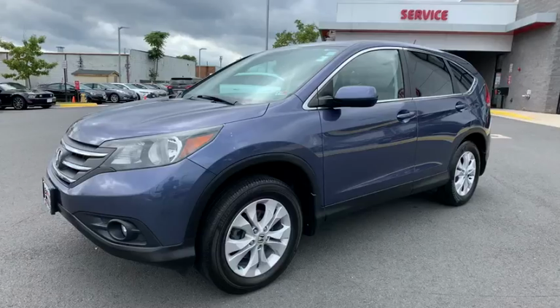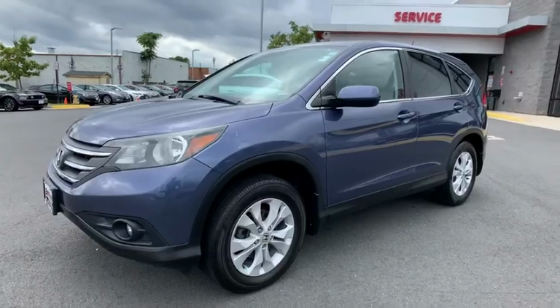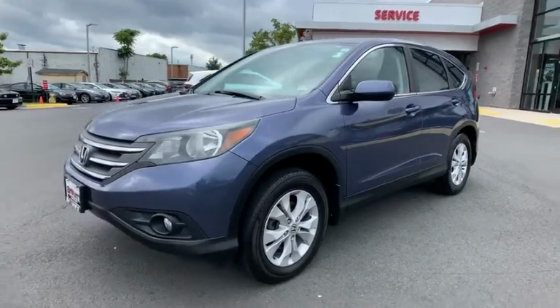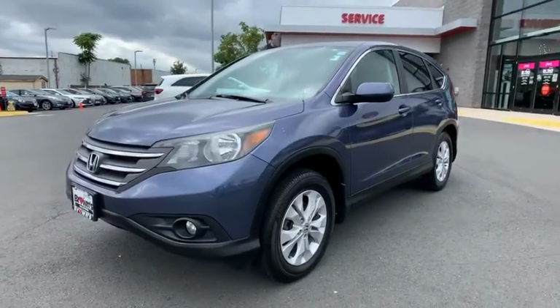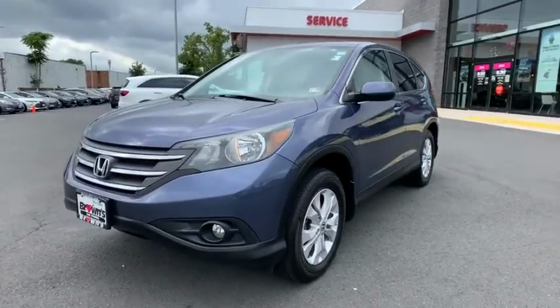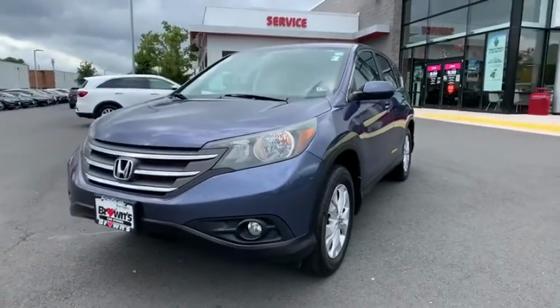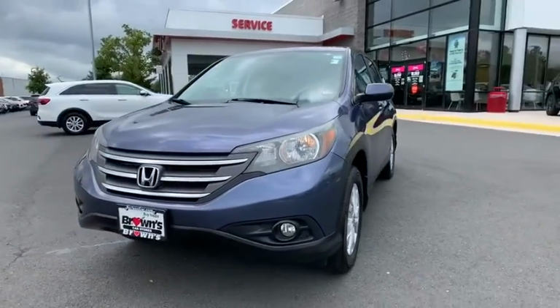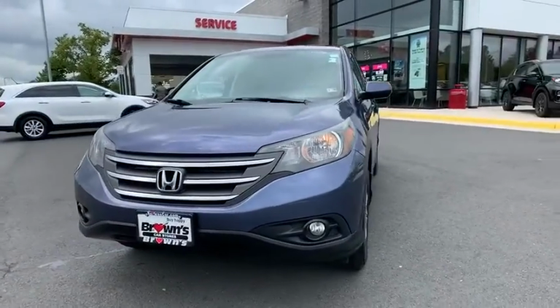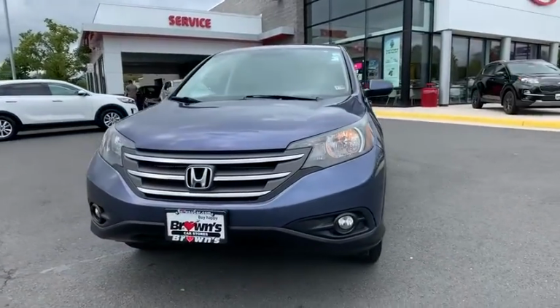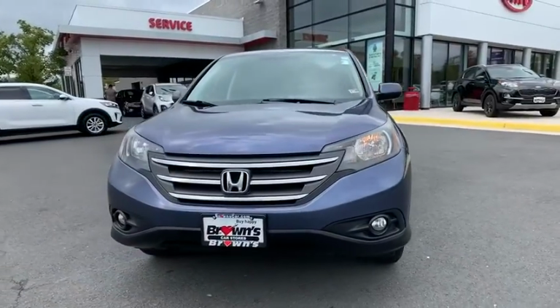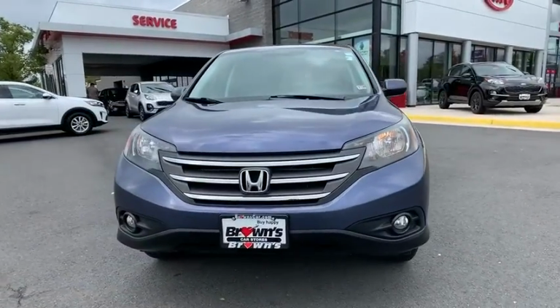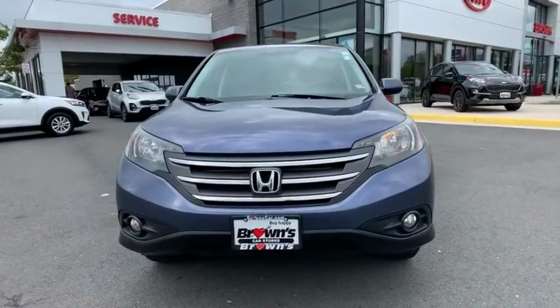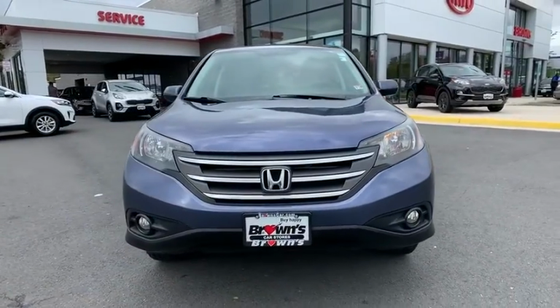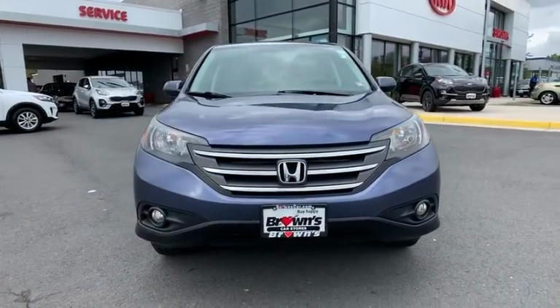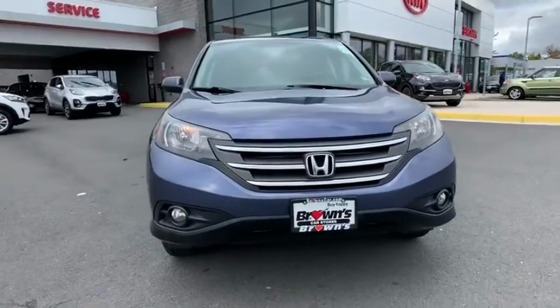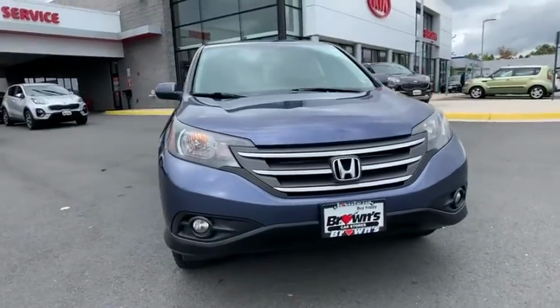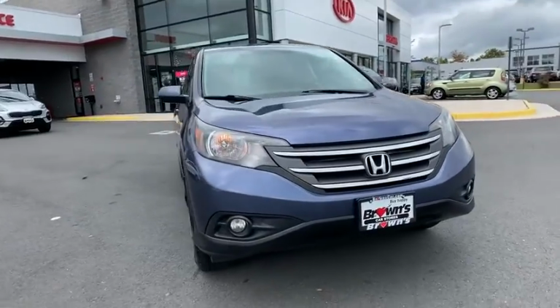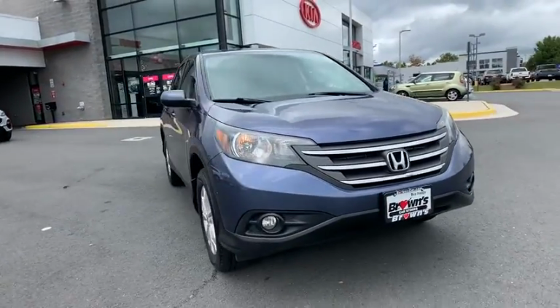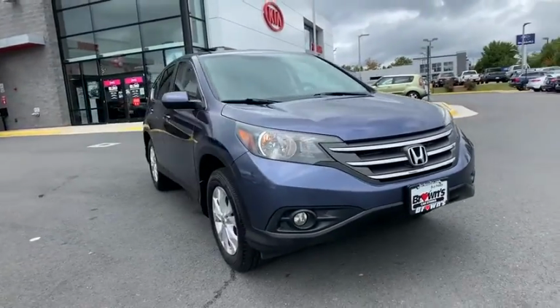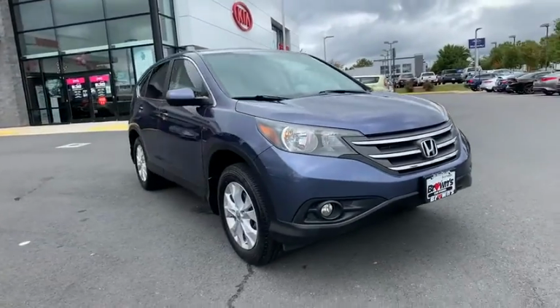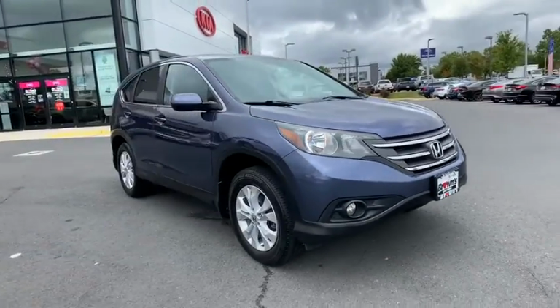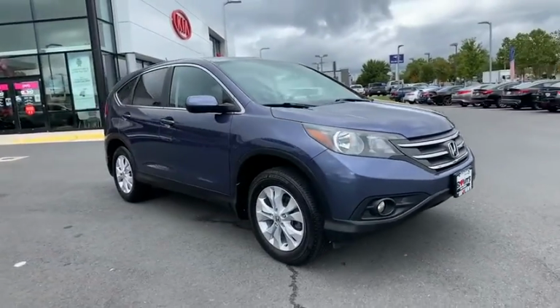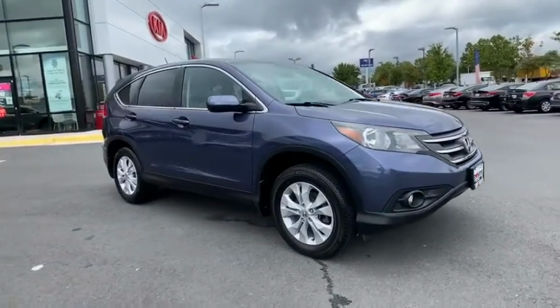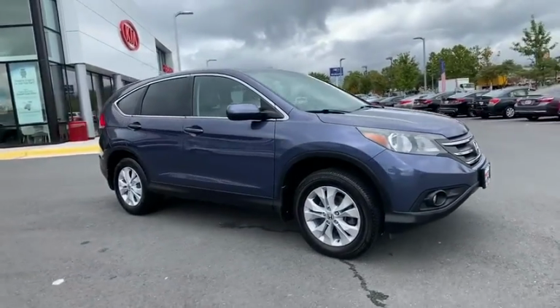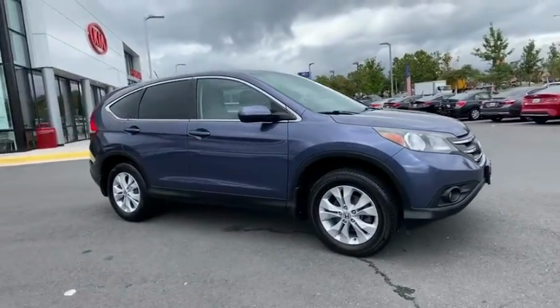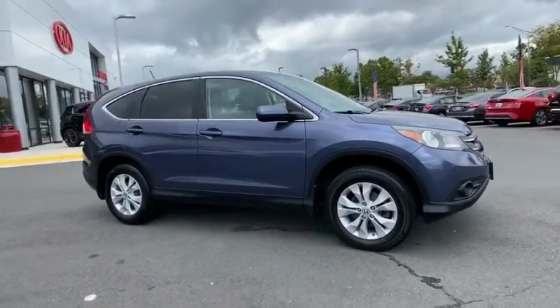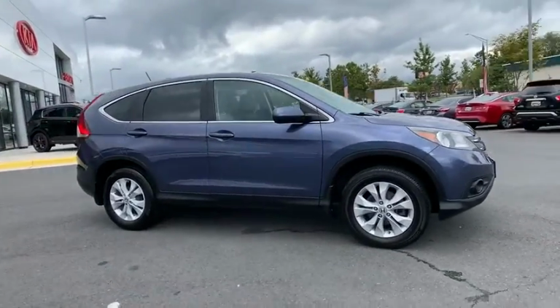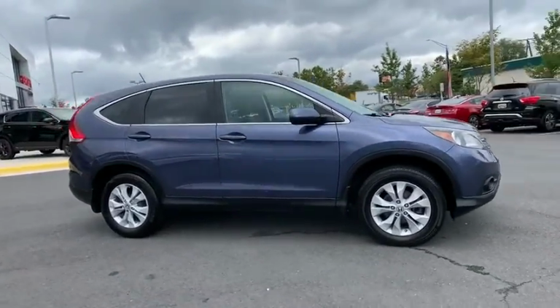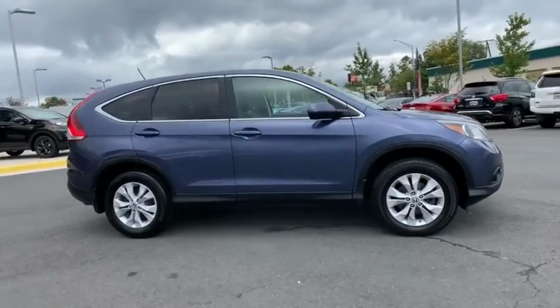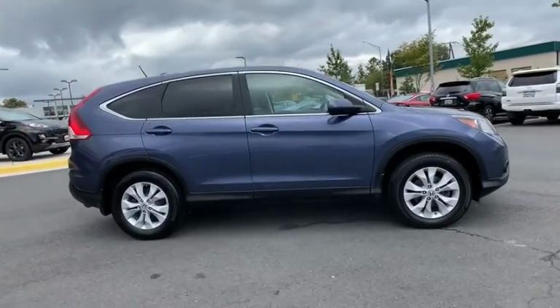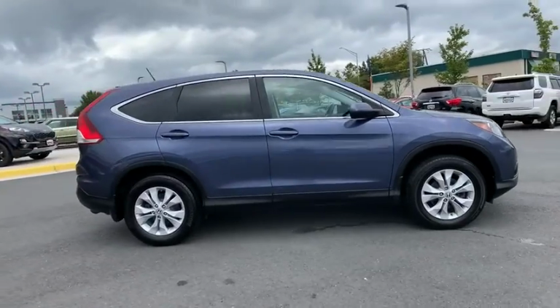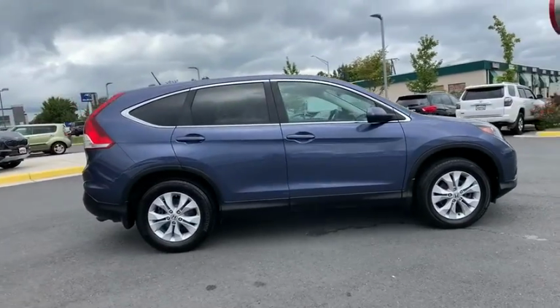You are going to love the 2014 Honda CRV — a top recommended vehicle because of its car-like driving manners, good value, cool technology, and comfy interior.